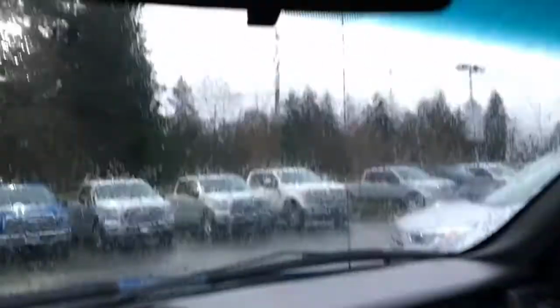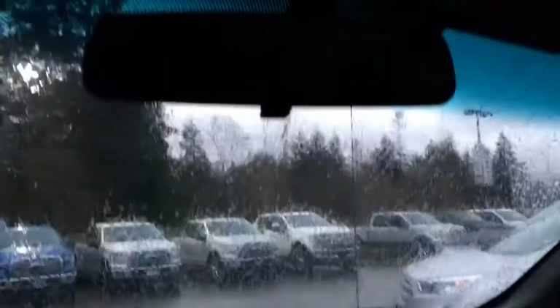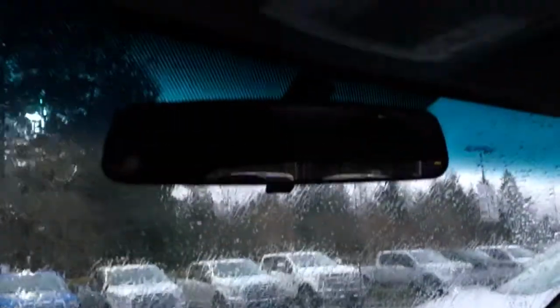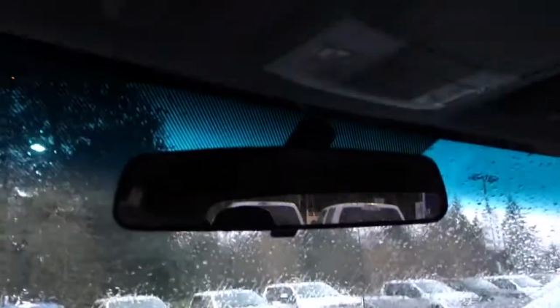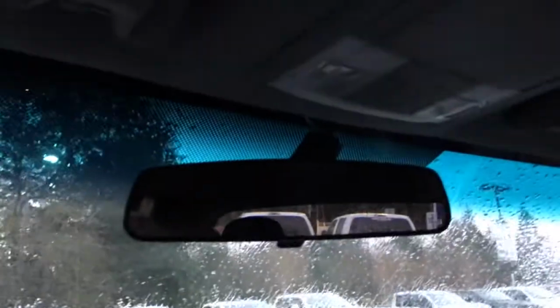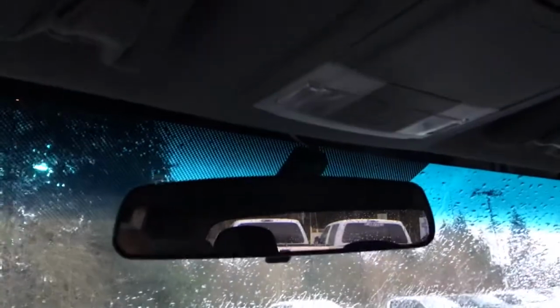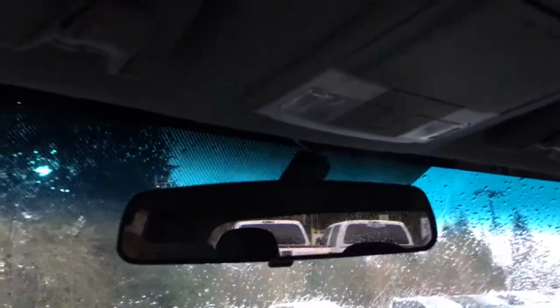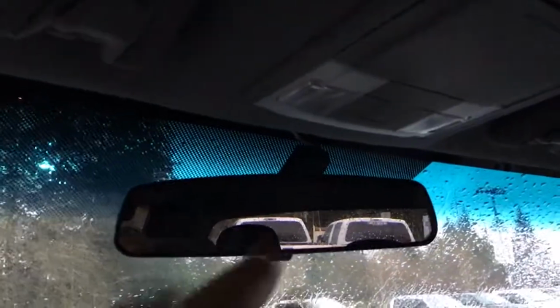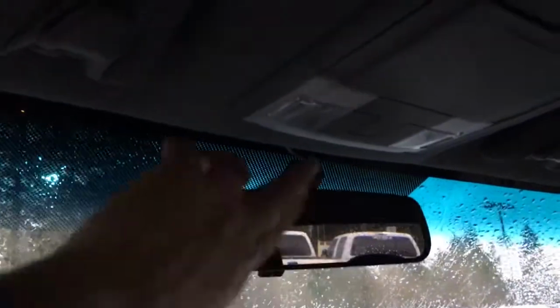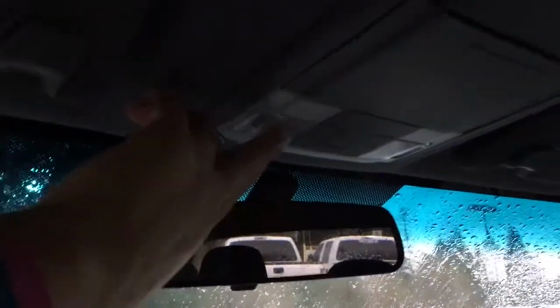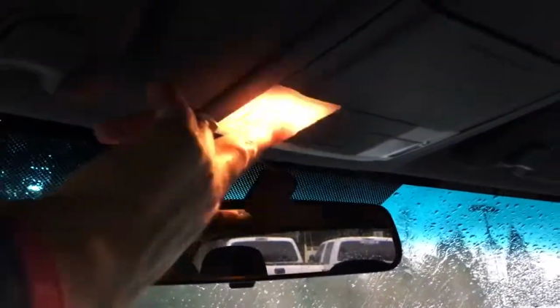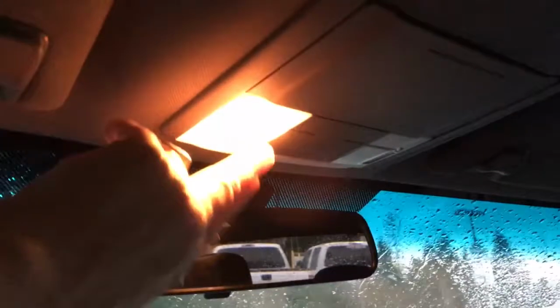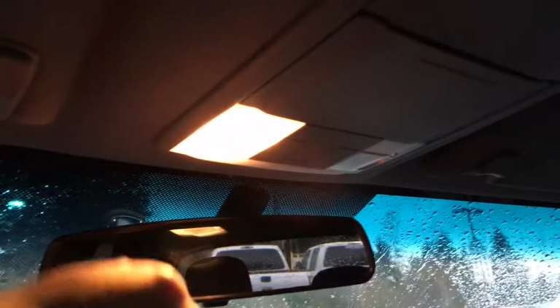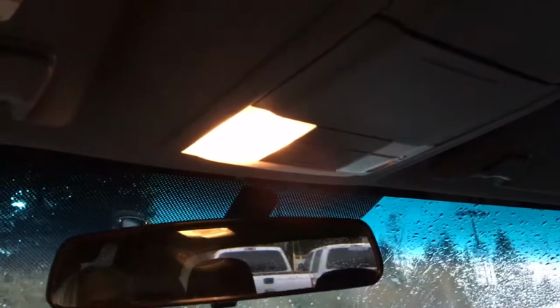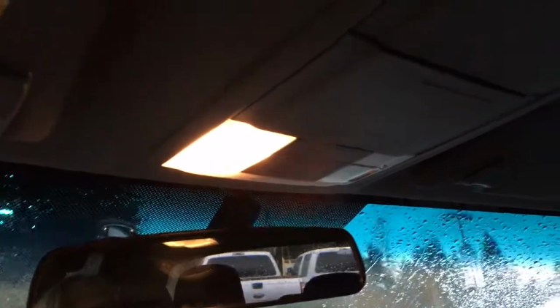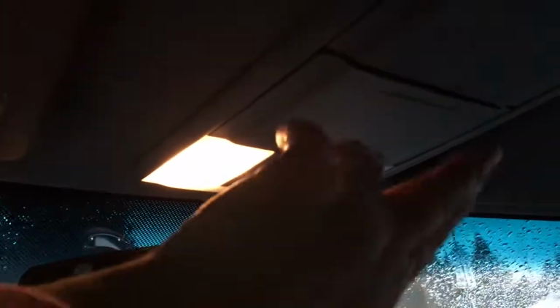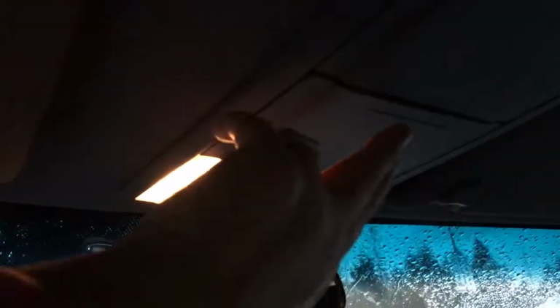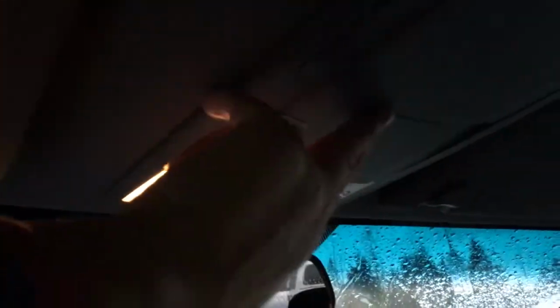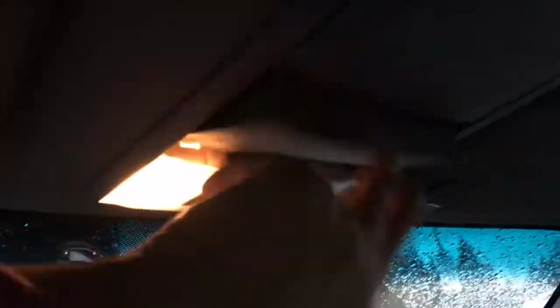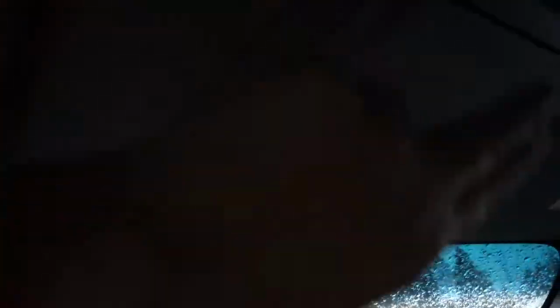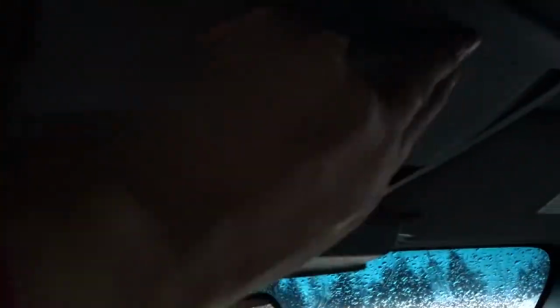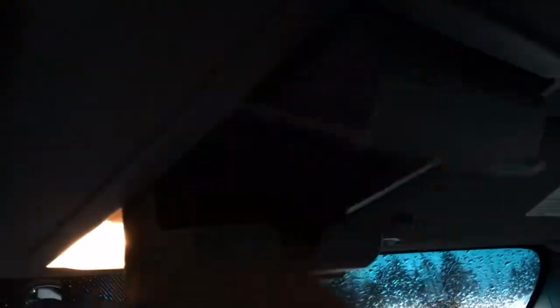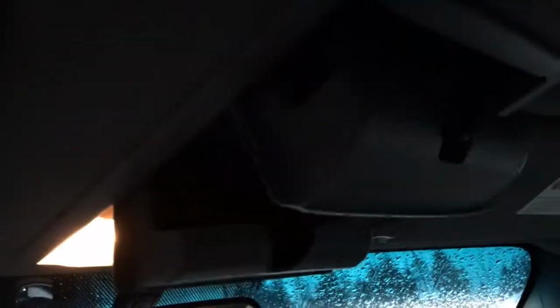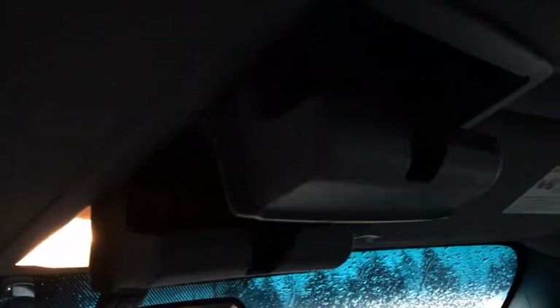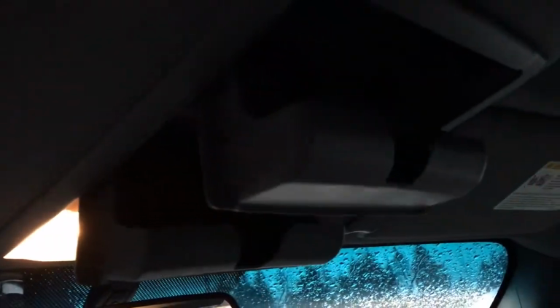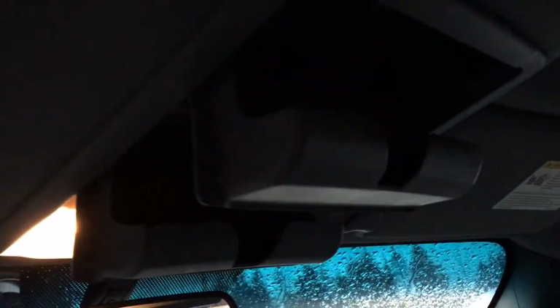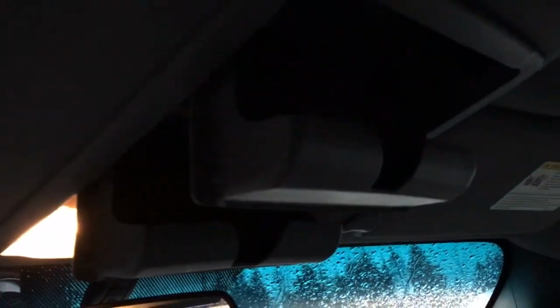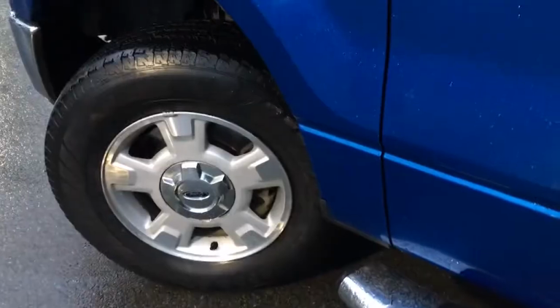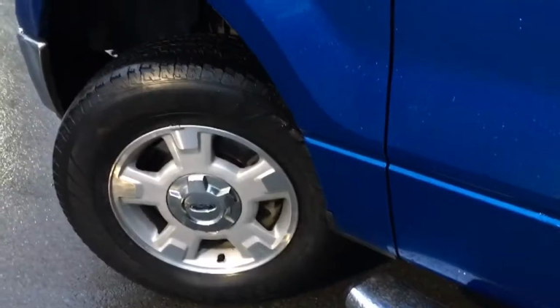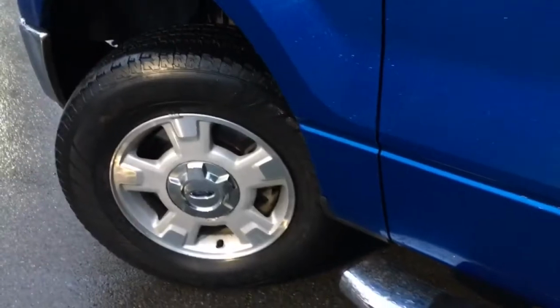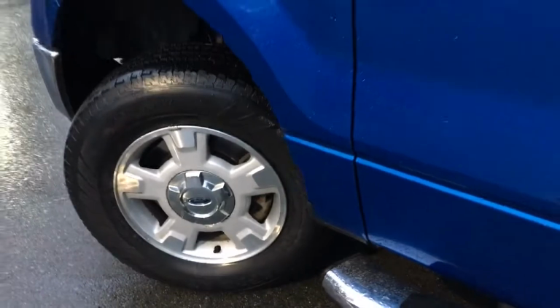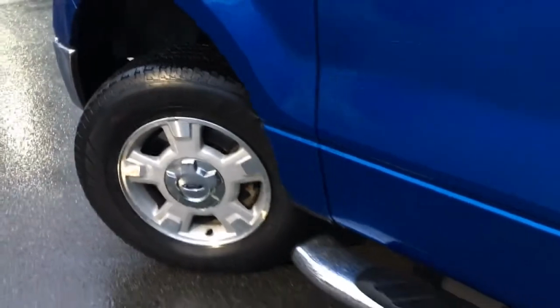Your glove compartment is down below to the right. Up above, there's a manually dimming rearview mirror and your lighting controls are located here. And you have not one but two sunglass holders.